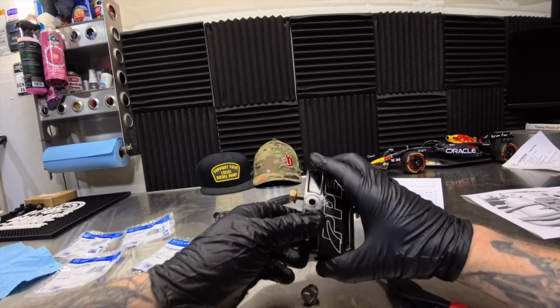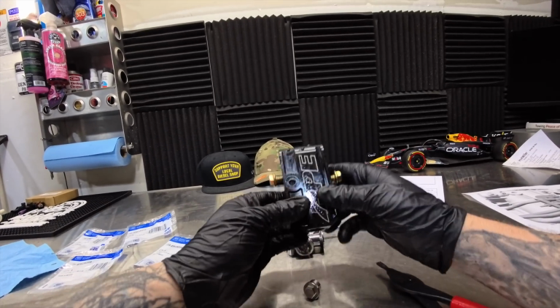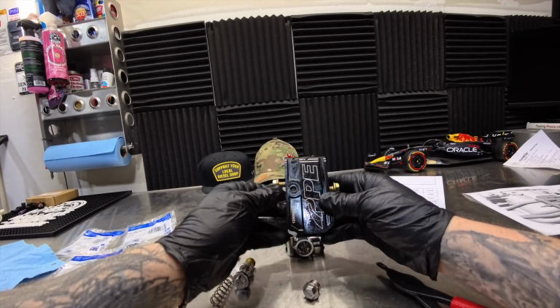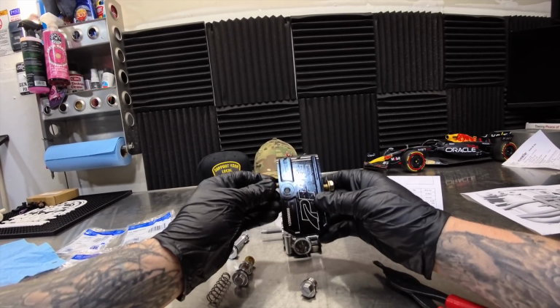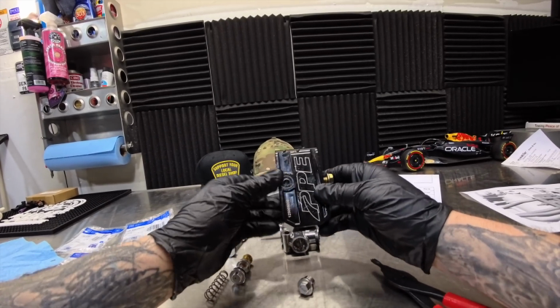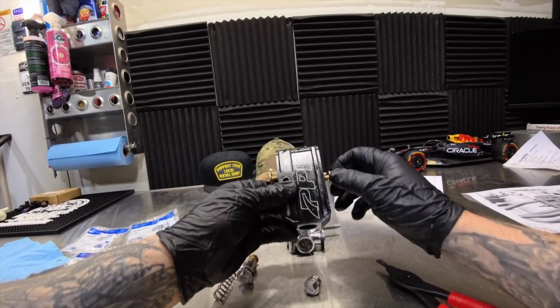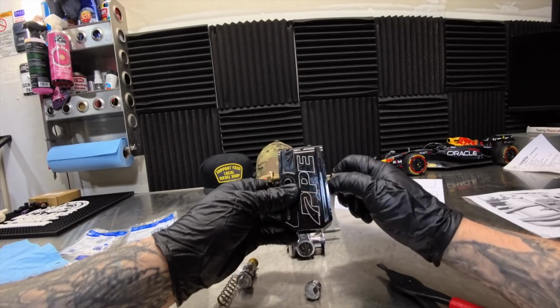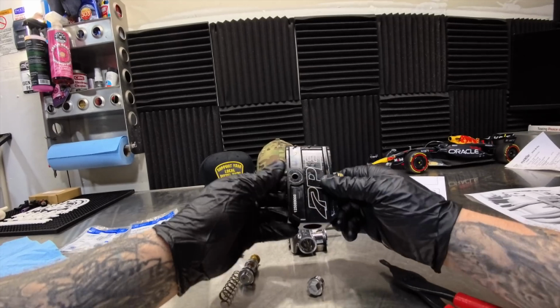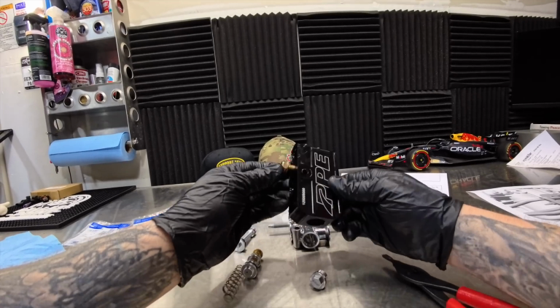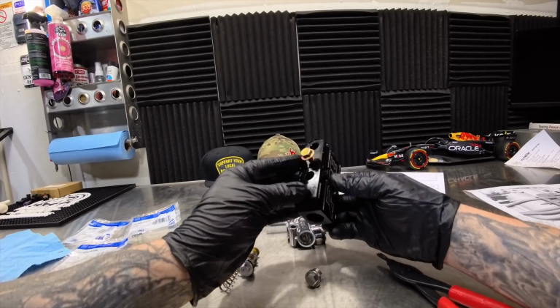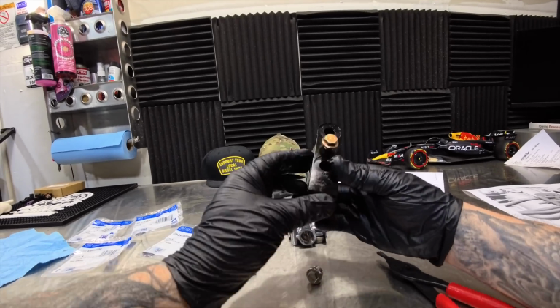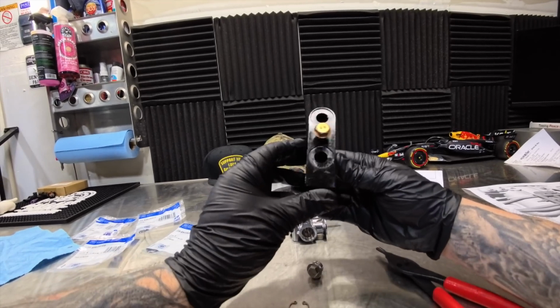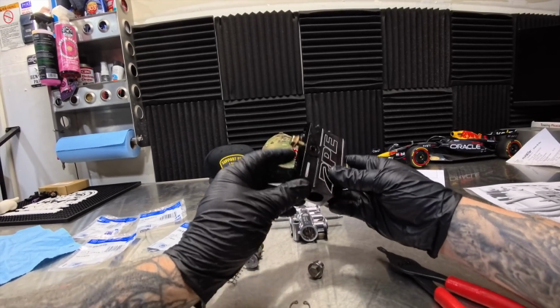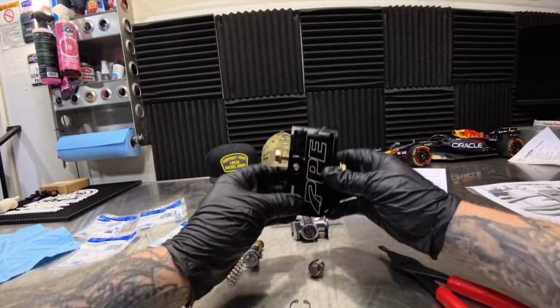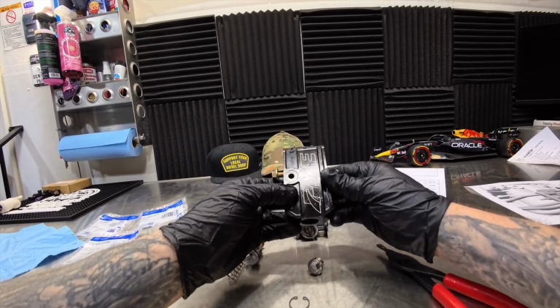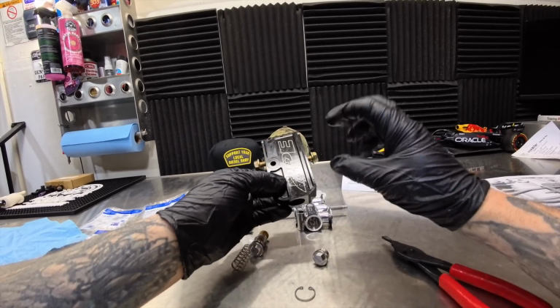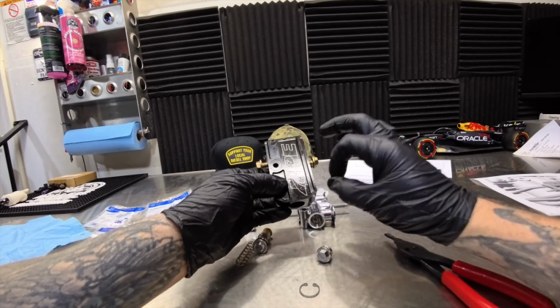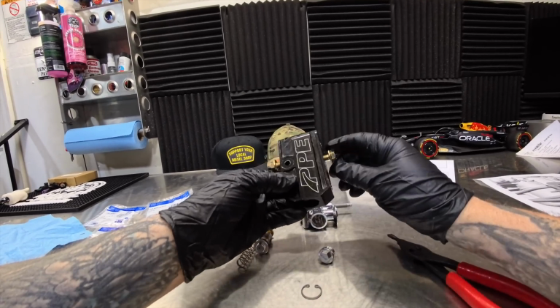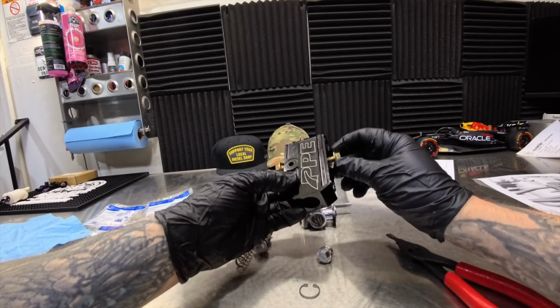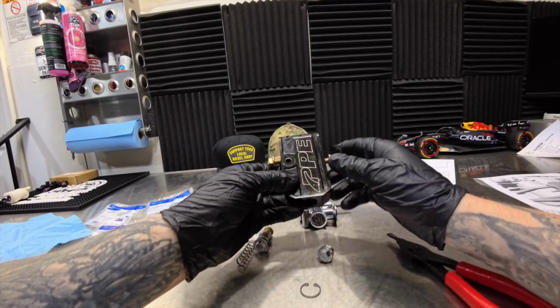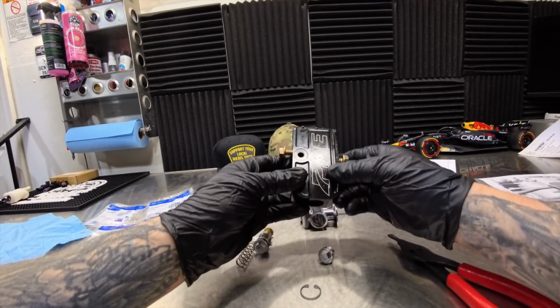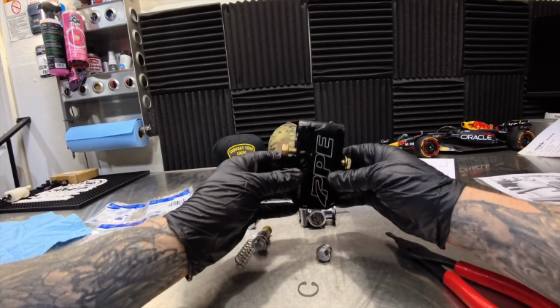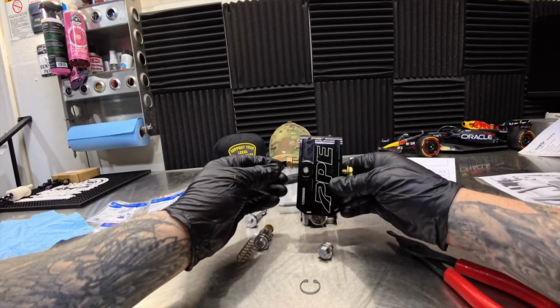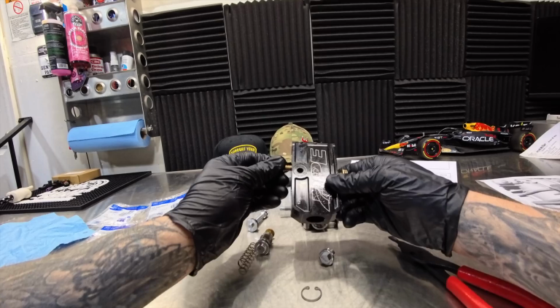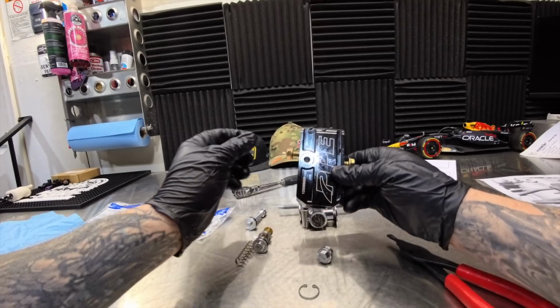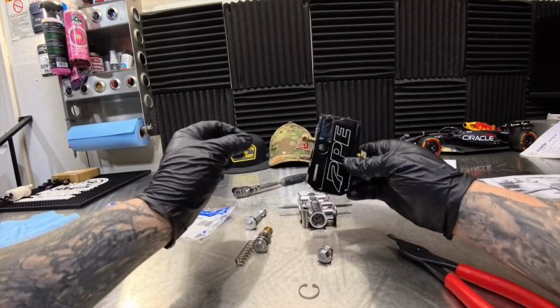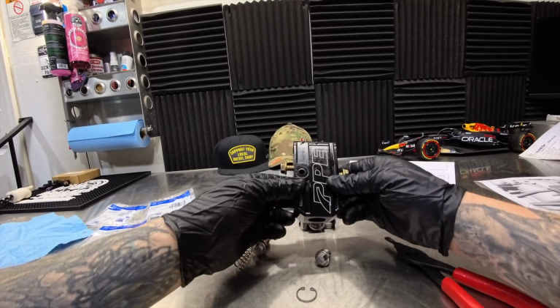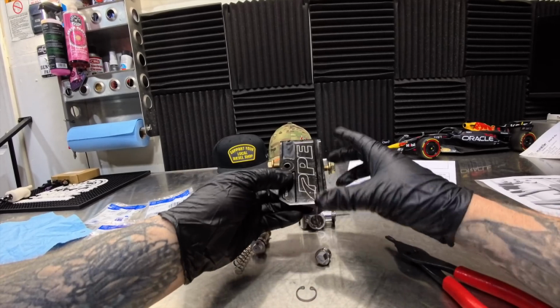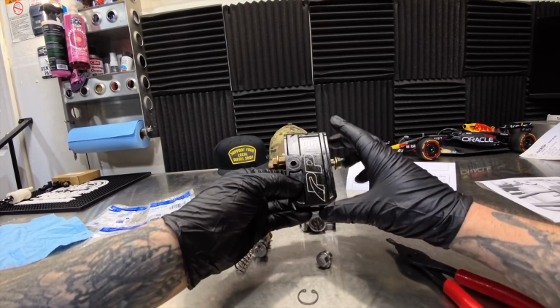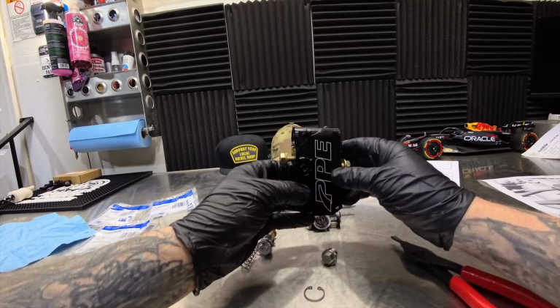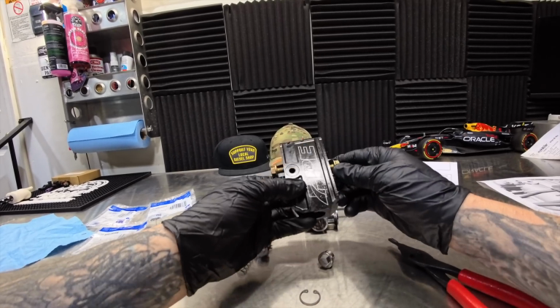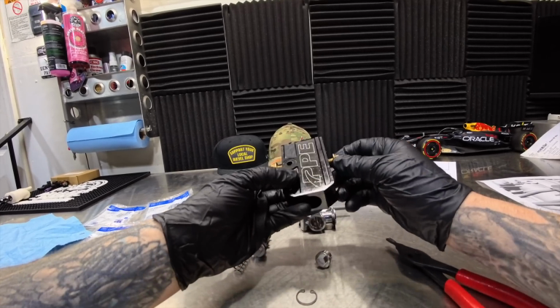When I installed this I noticed a 75 degree drop right away. So this block is very well worth it — probably the best mod you can do in terms of just dropping transmission temperatures.